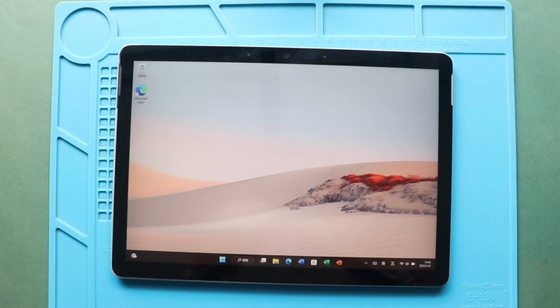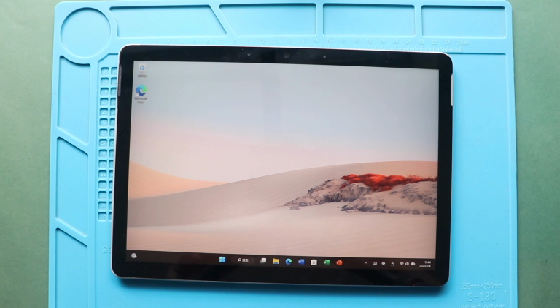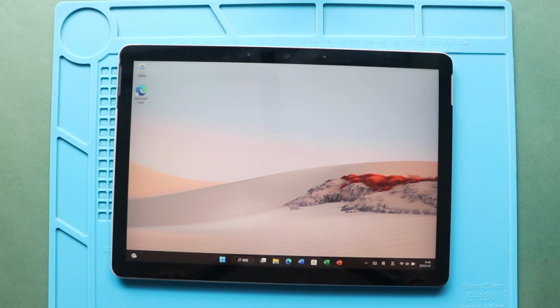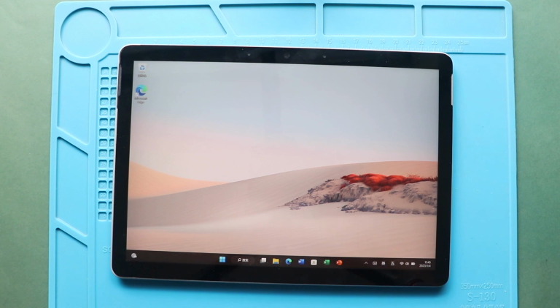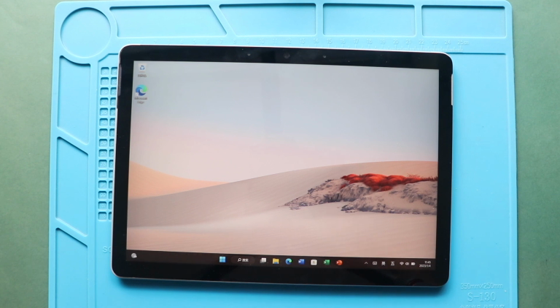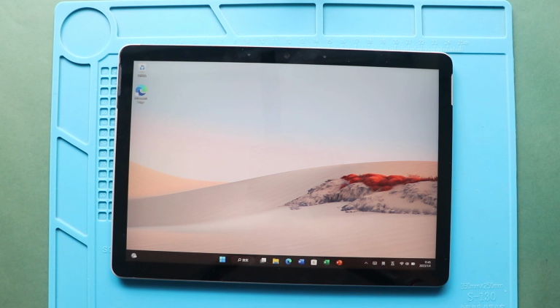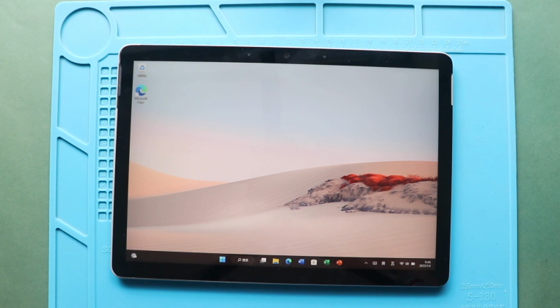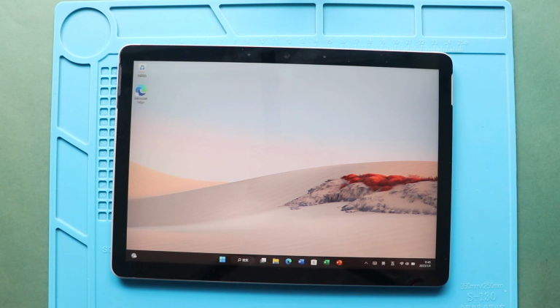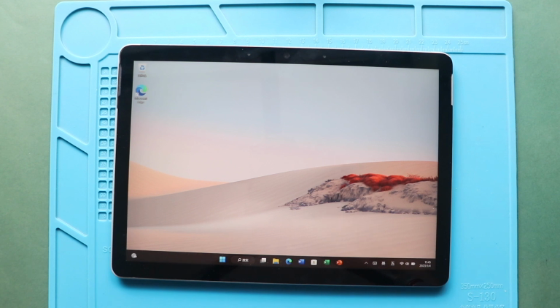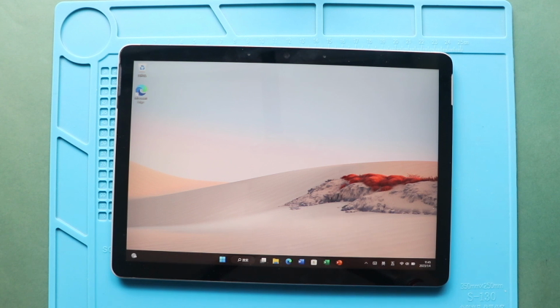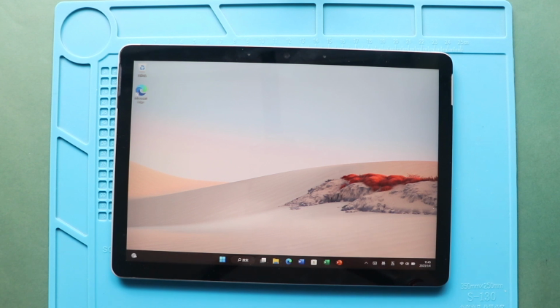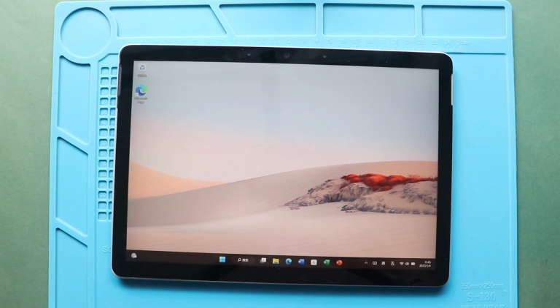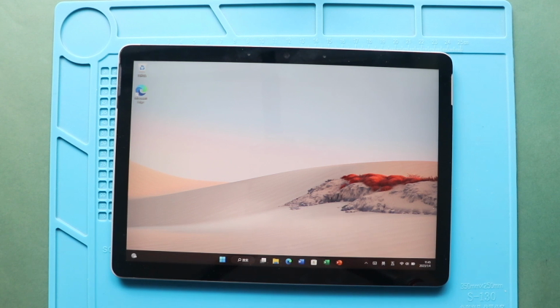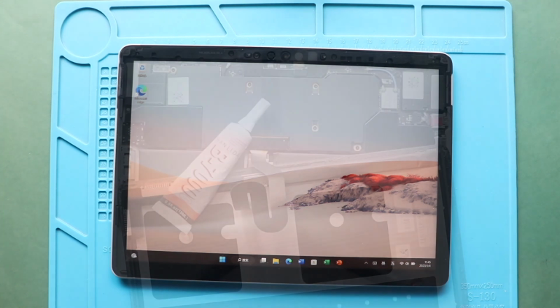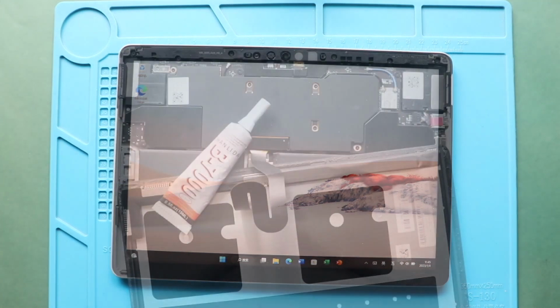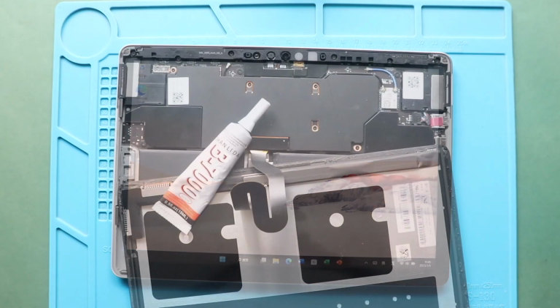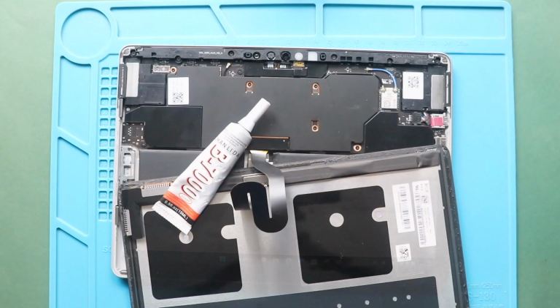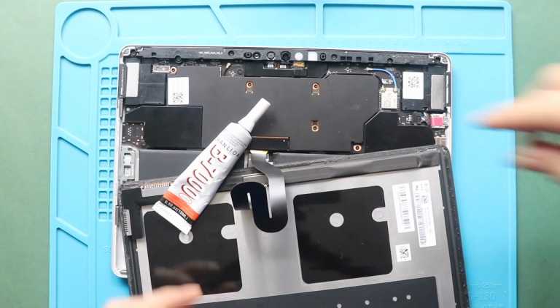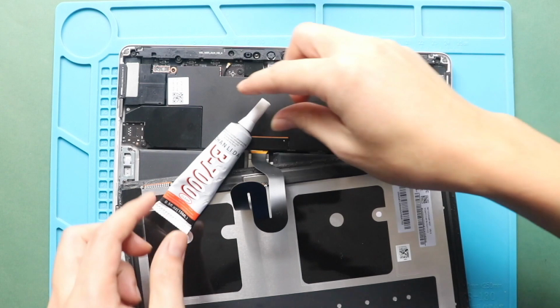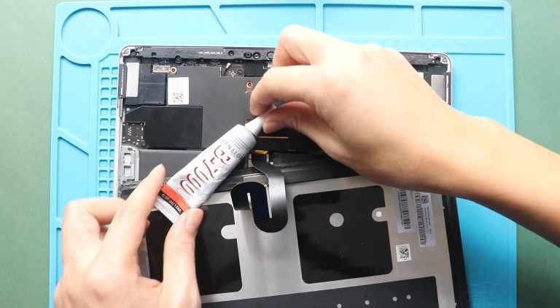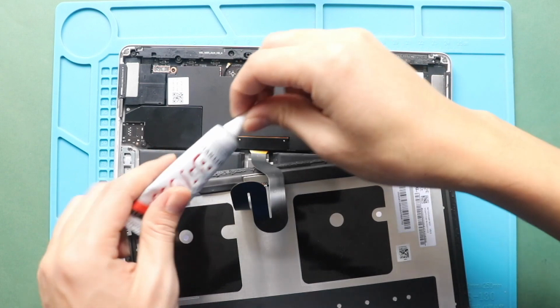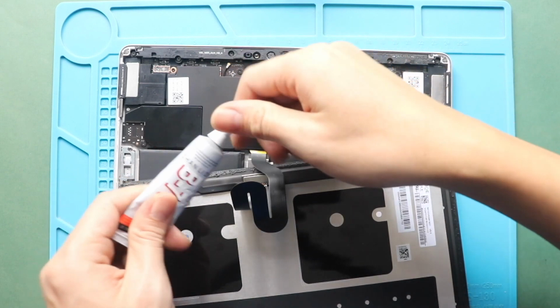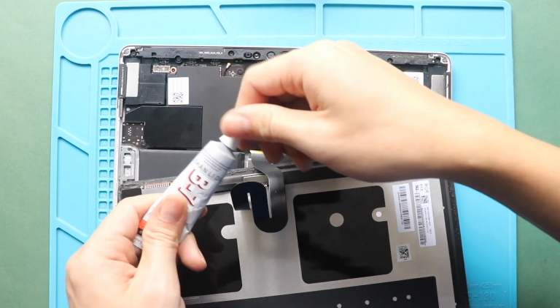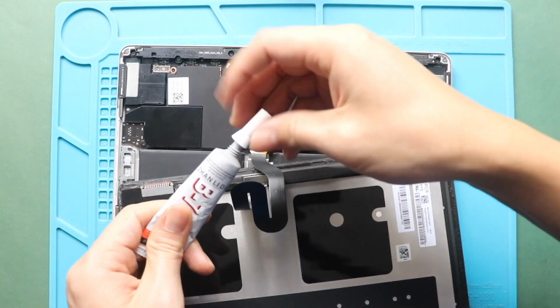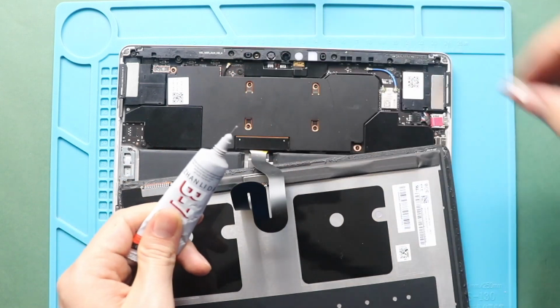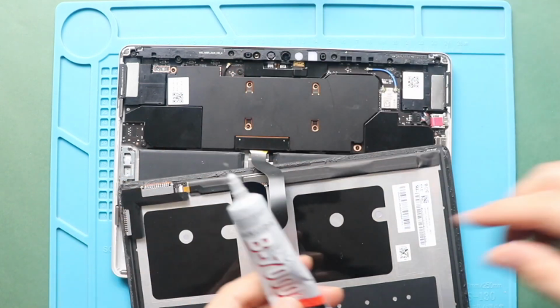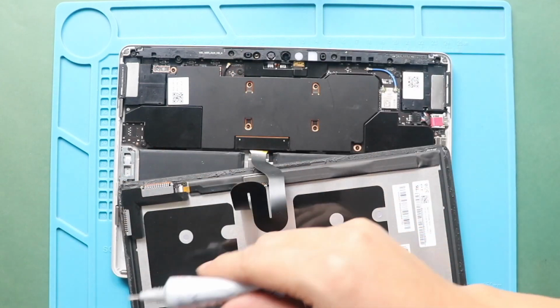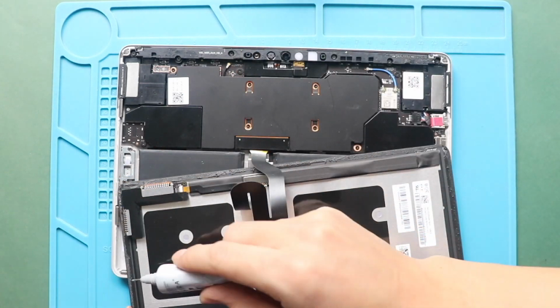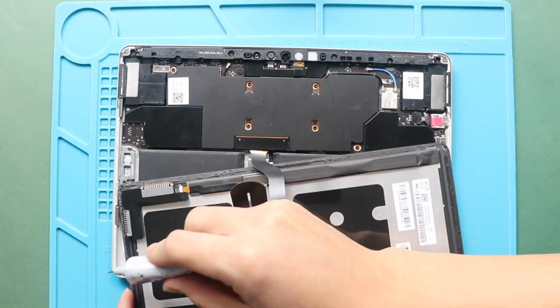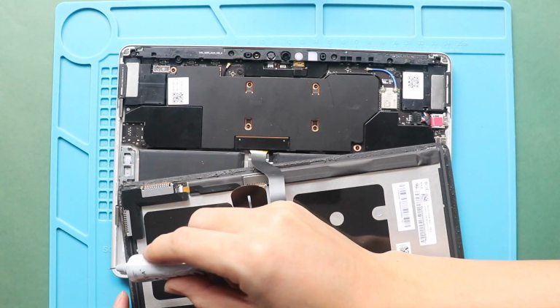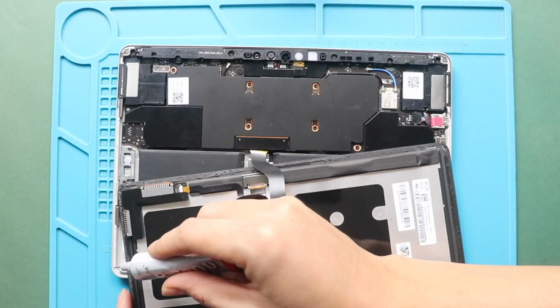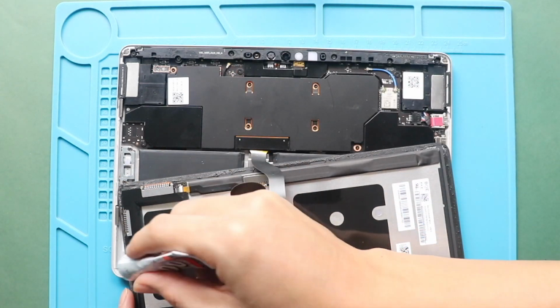Once the testing has passed, add new adhesive or glue to the screen. For this, you can use B7000 glue or new double-sided screen adhesive.